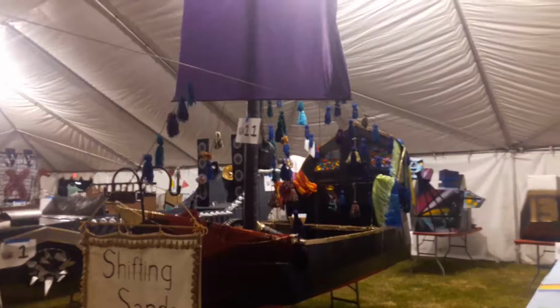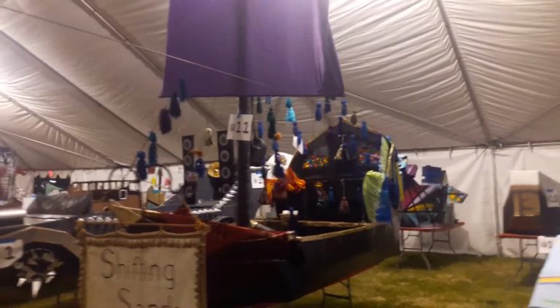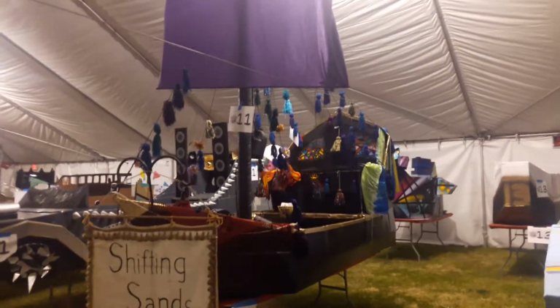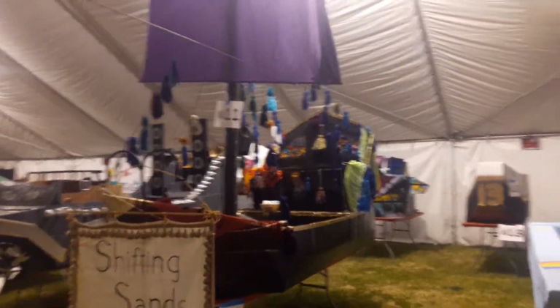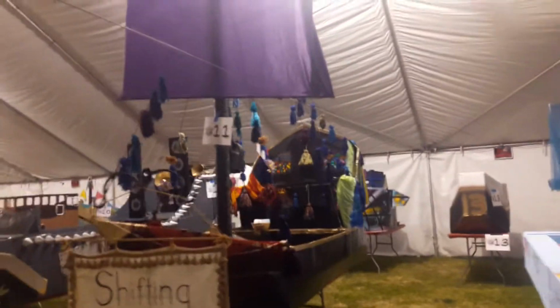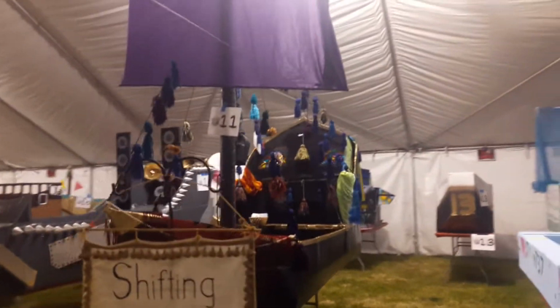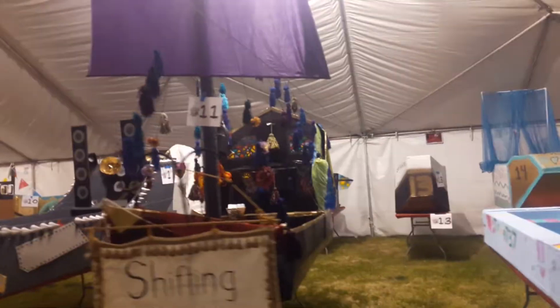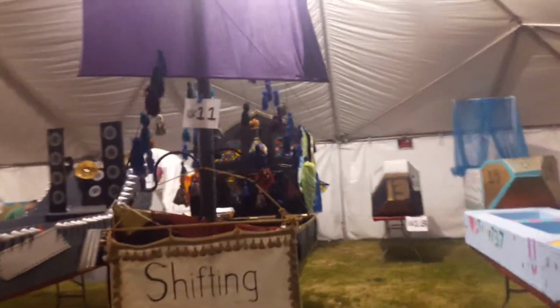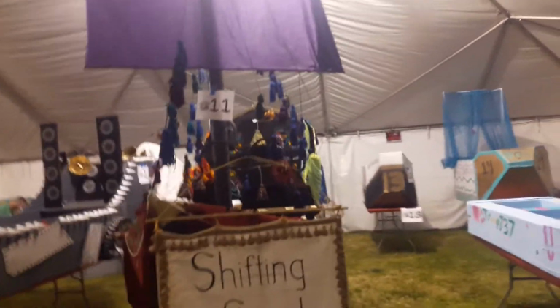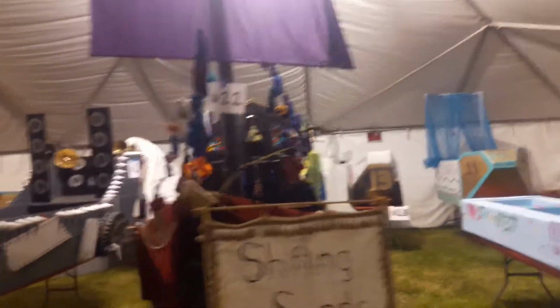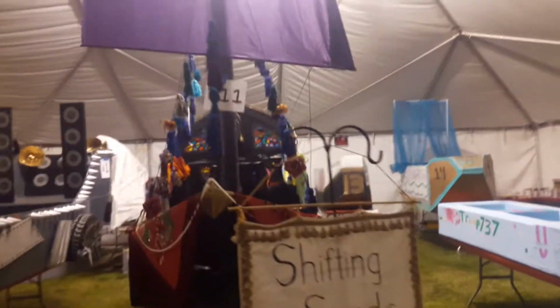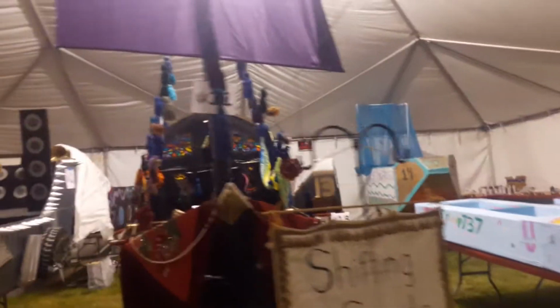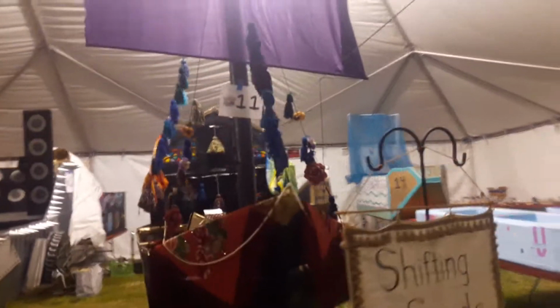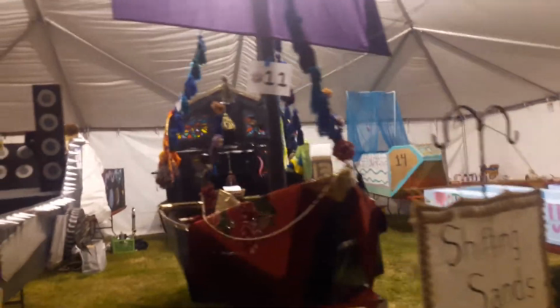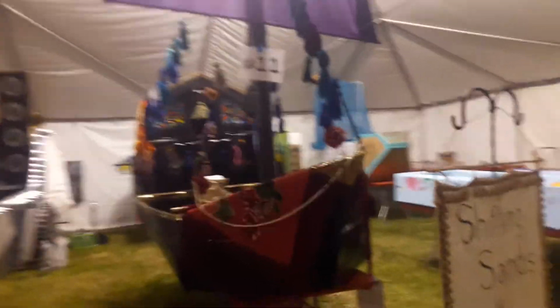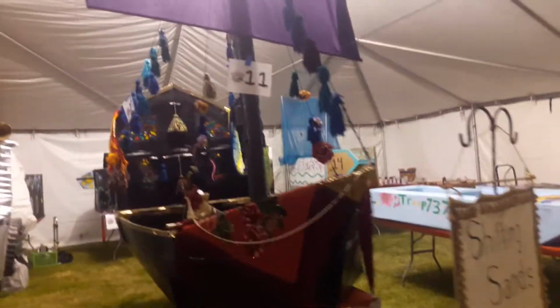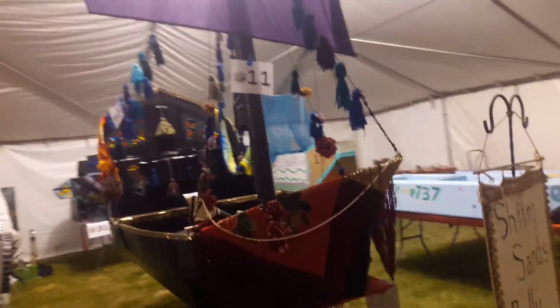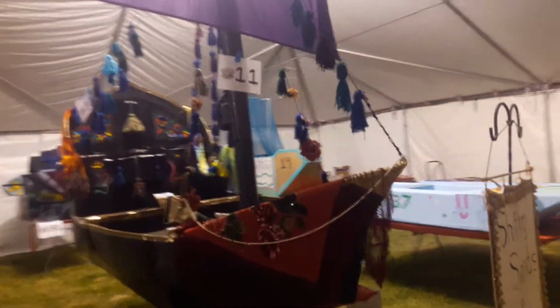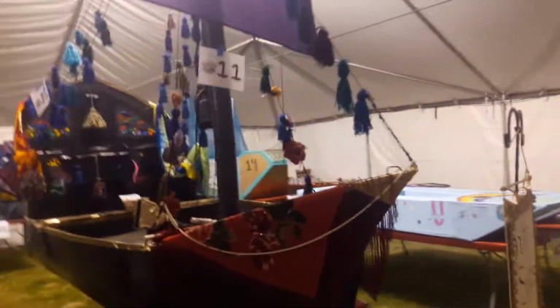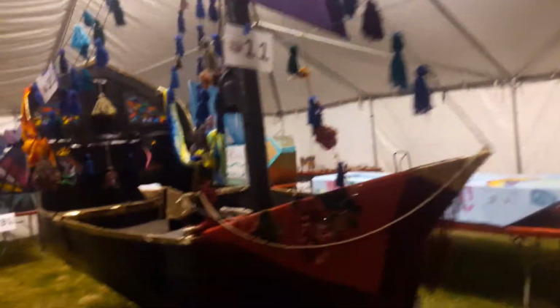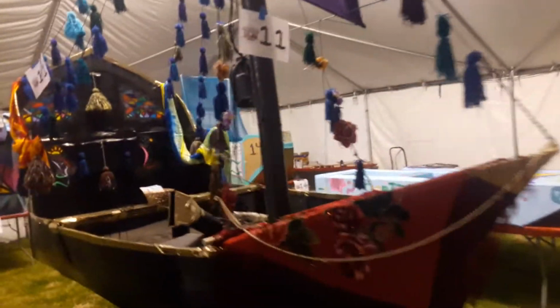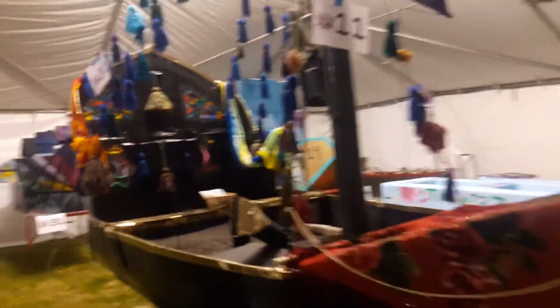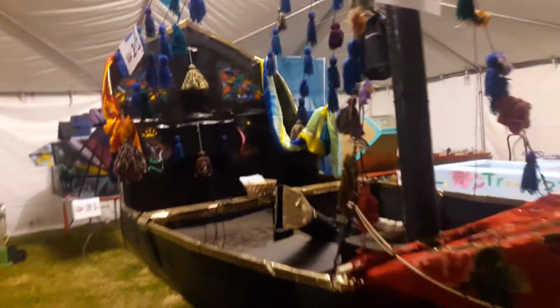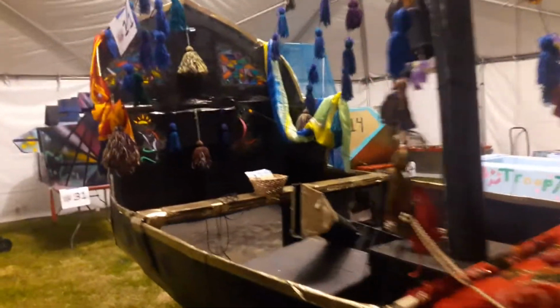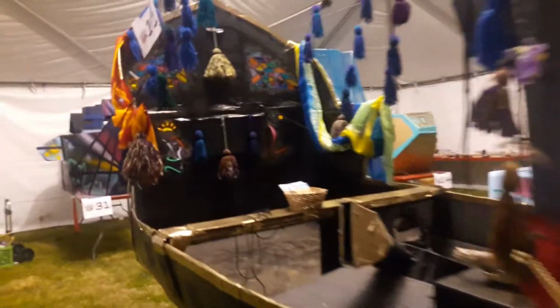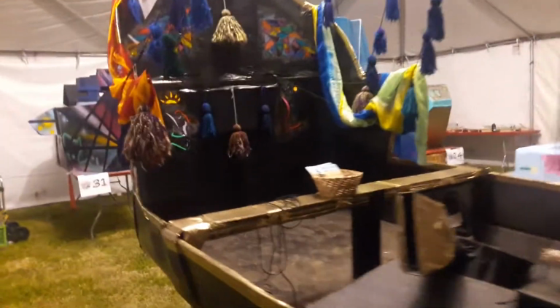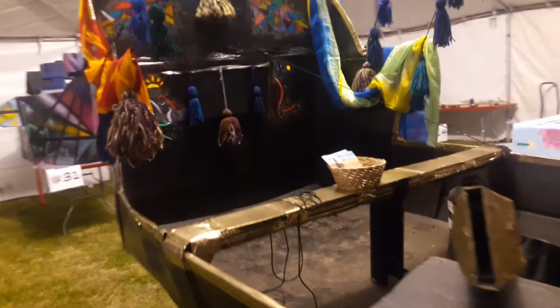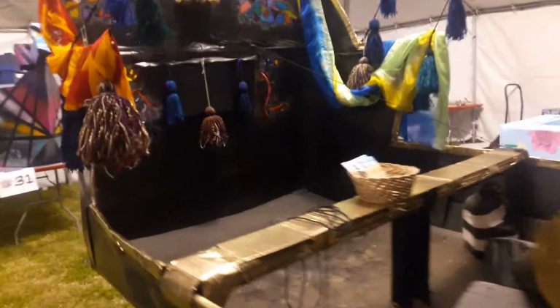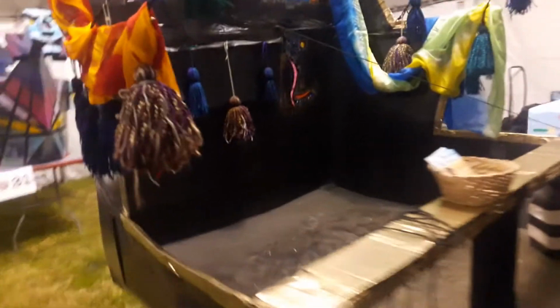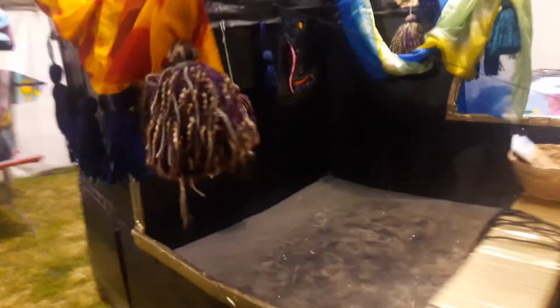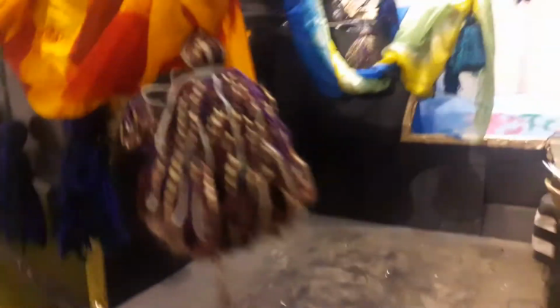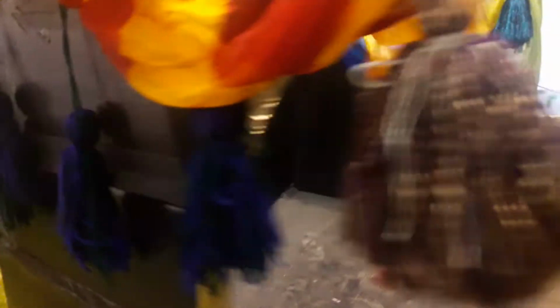This is the SS Shimmy. It is the boat built for shifting sands. It is done finally. We're gonna do a quick walk around so you can see the whole thing.